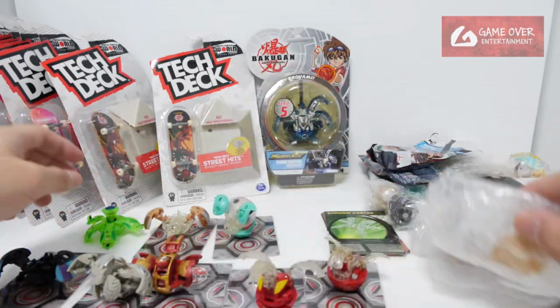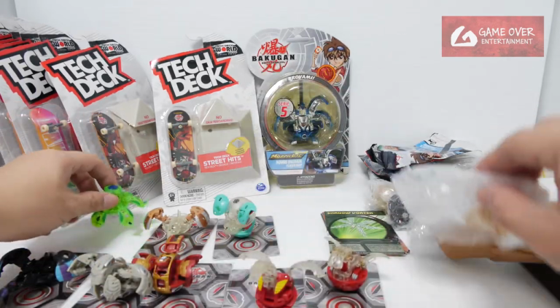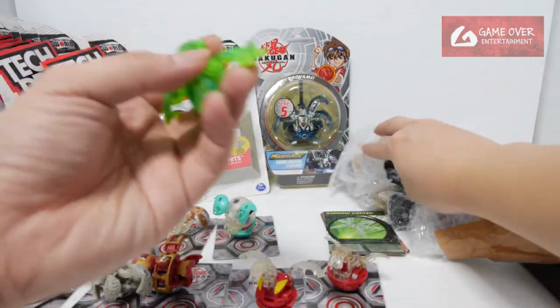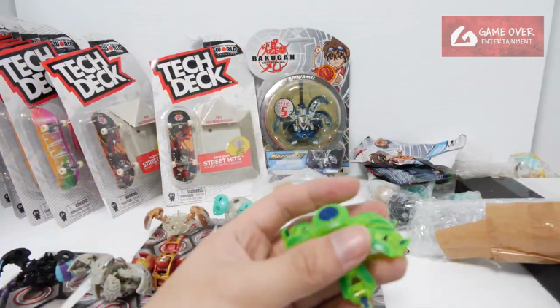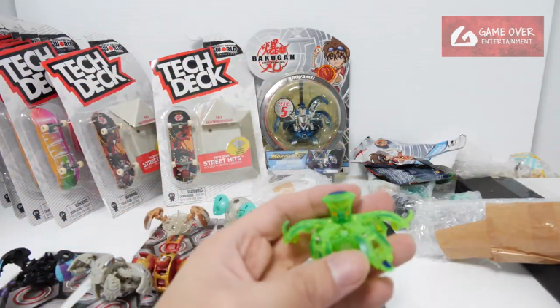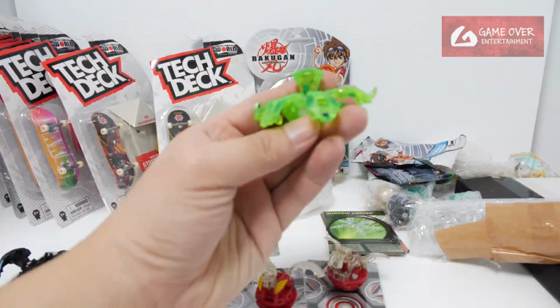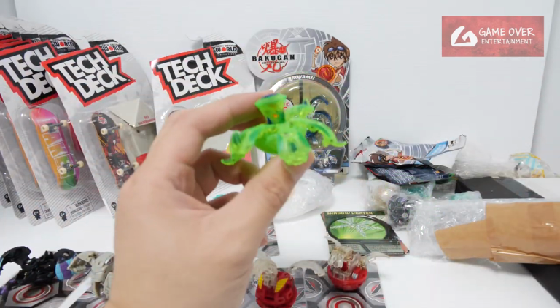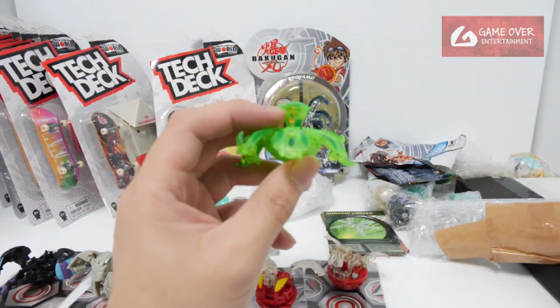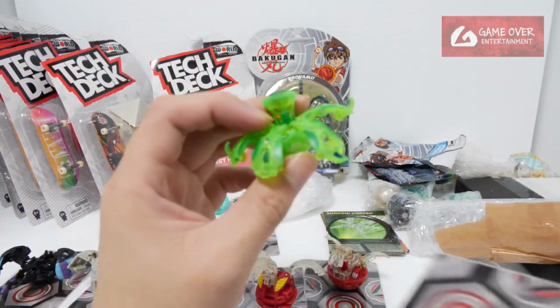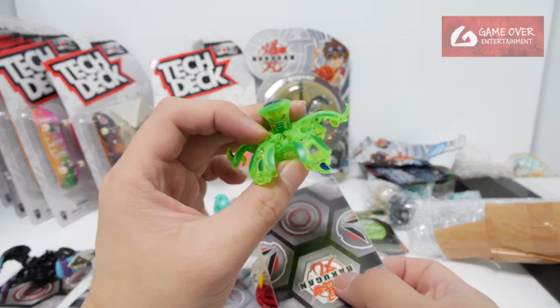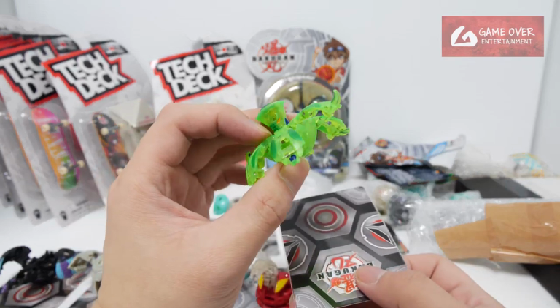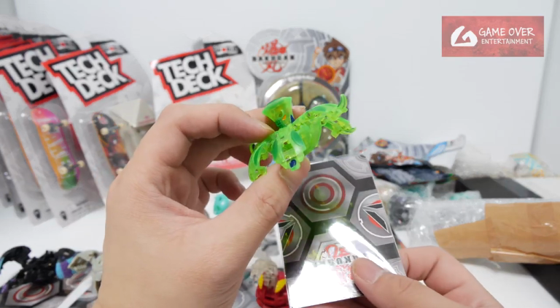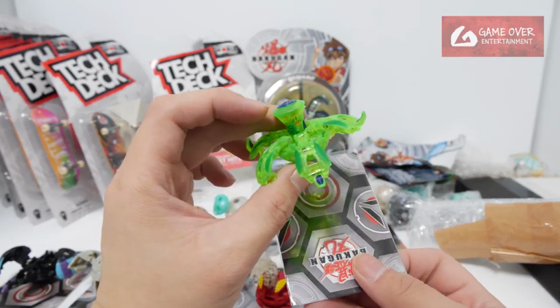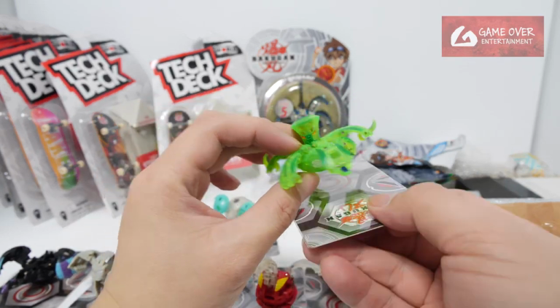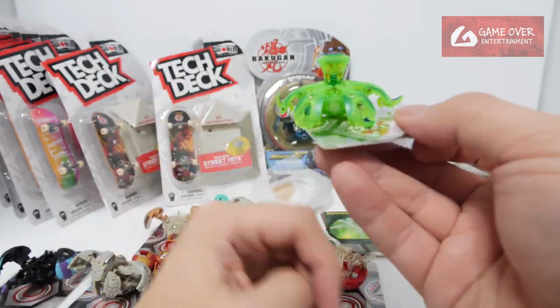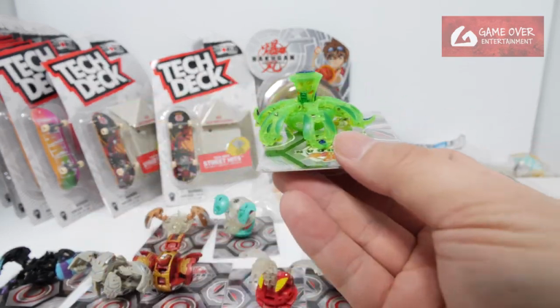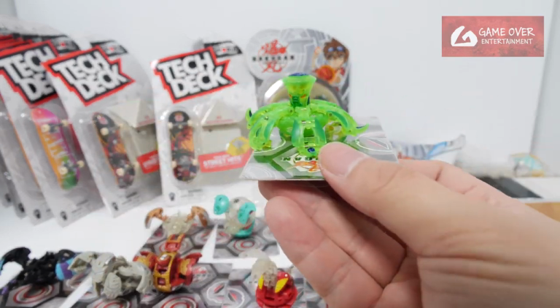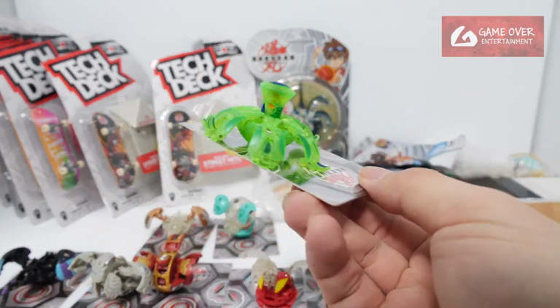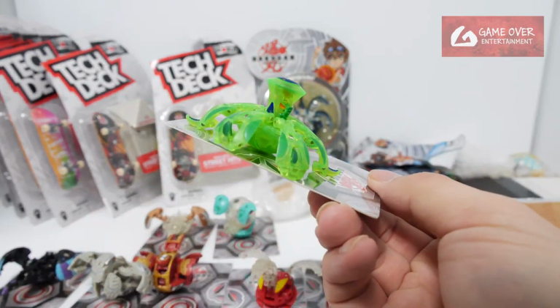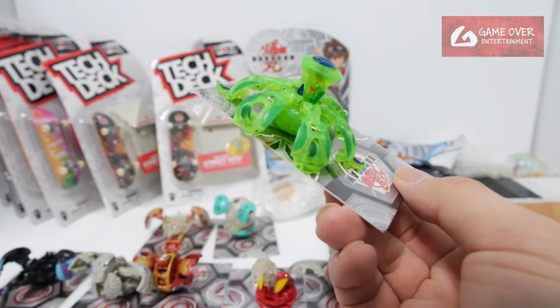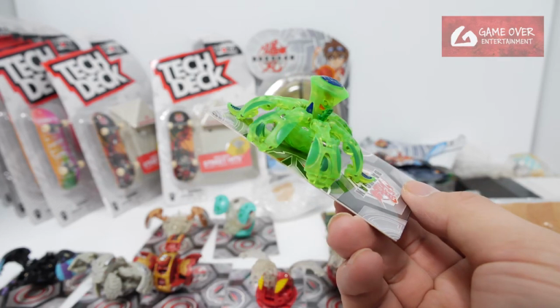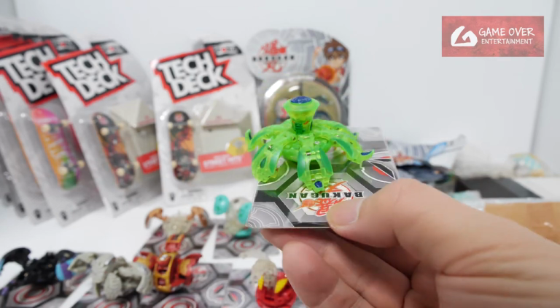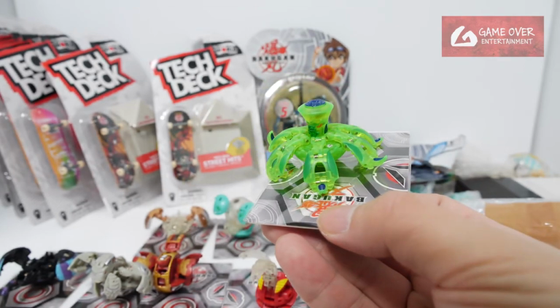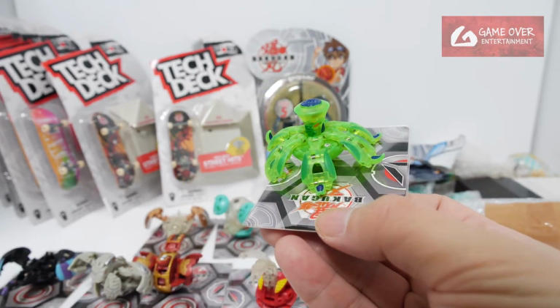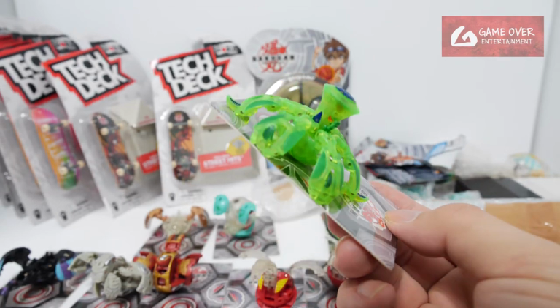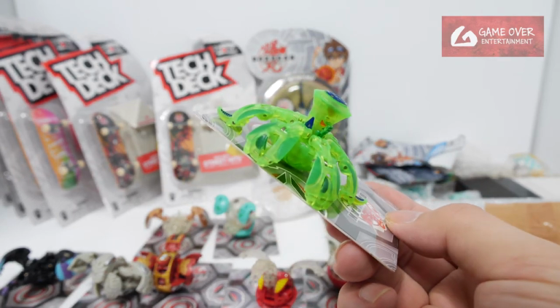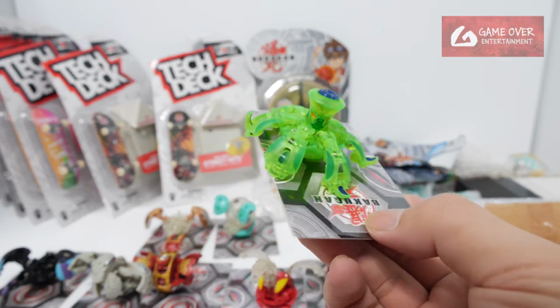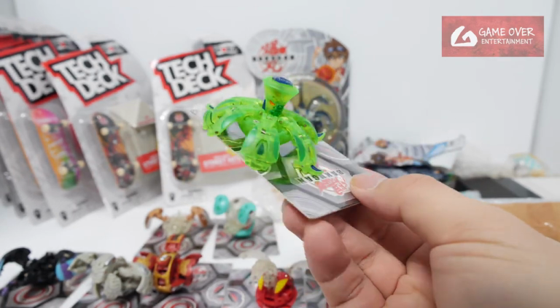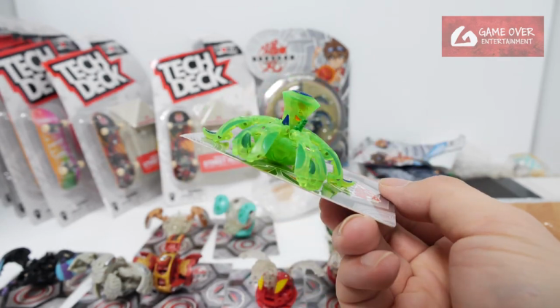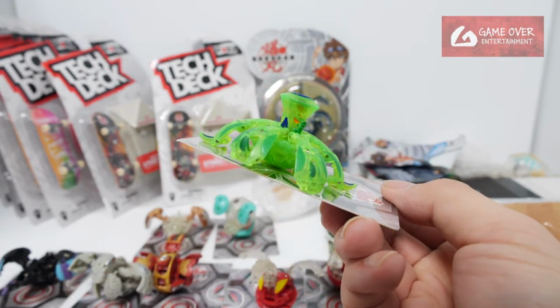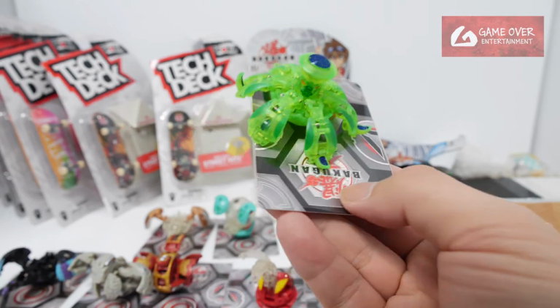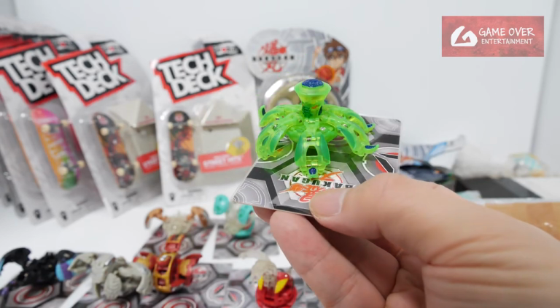Oh yes, and this. Freezer is quite a difficult Bakugan to find. All these special treatments - it's the Bakugan Neon. This is Bakugan Light, I think. Another Bakugan Light or Bakugan Neon. Ventus version of Freezer.